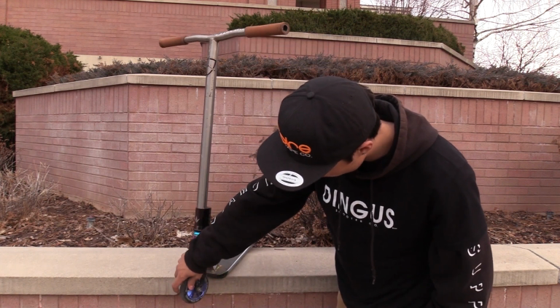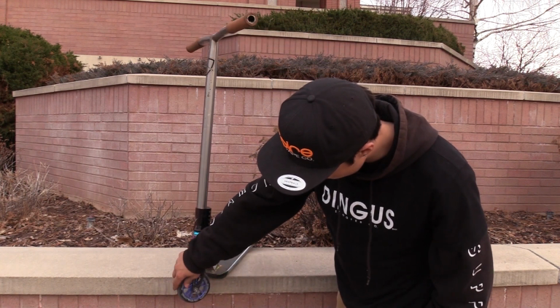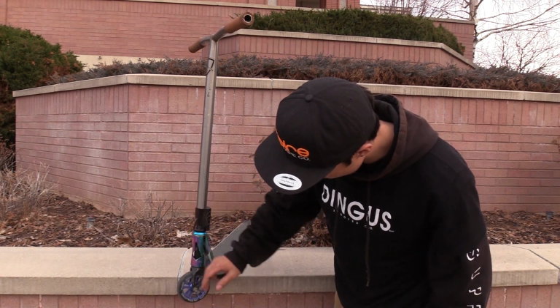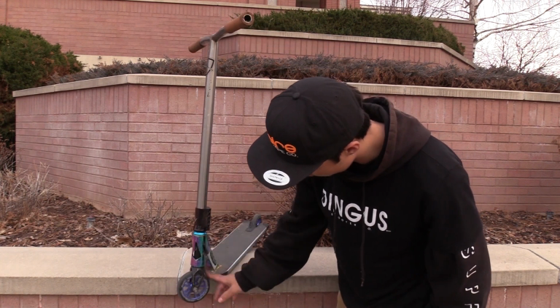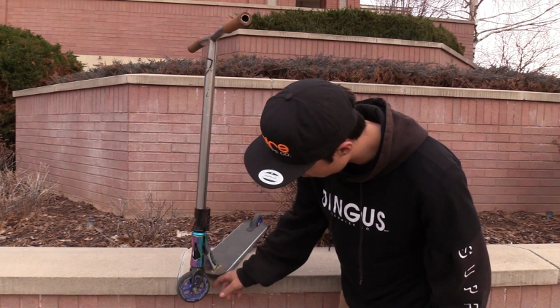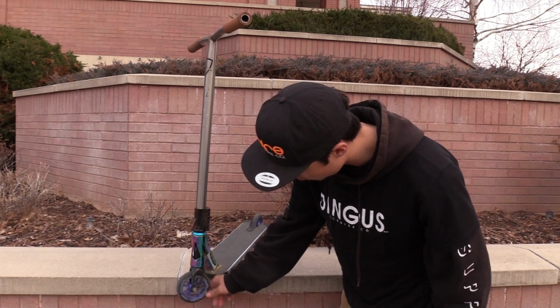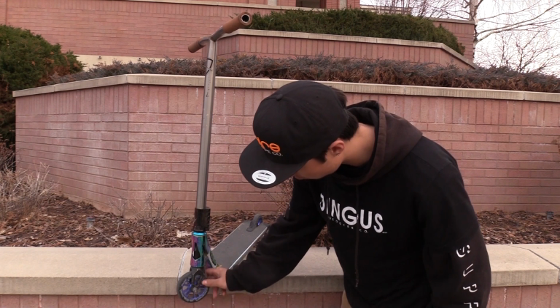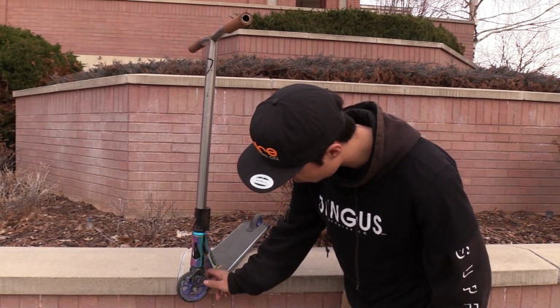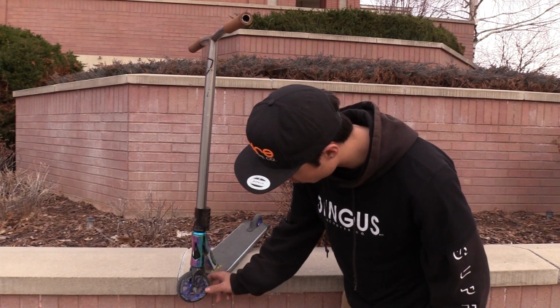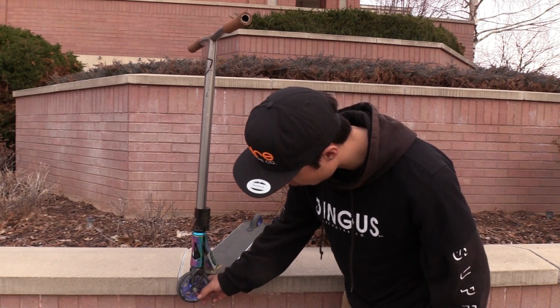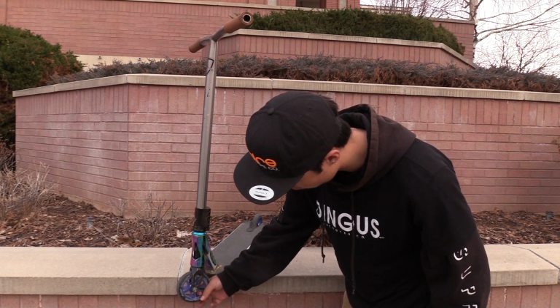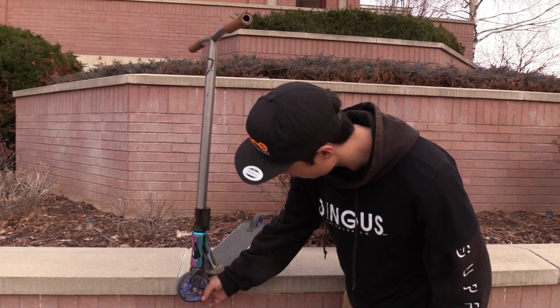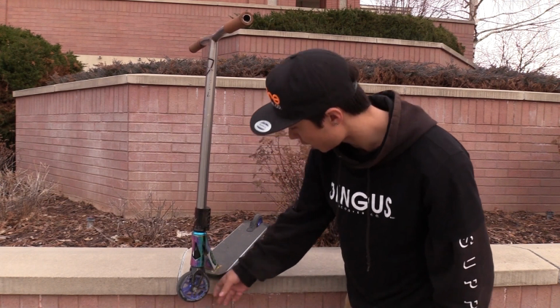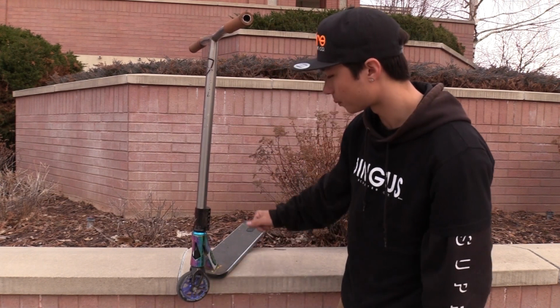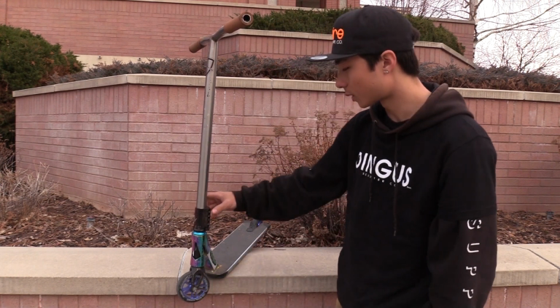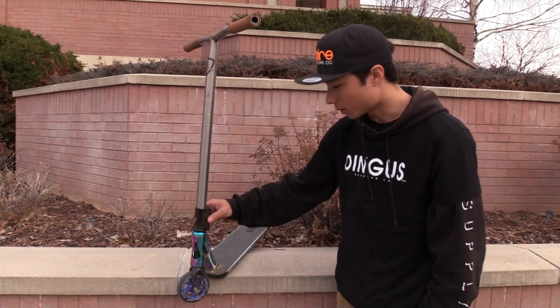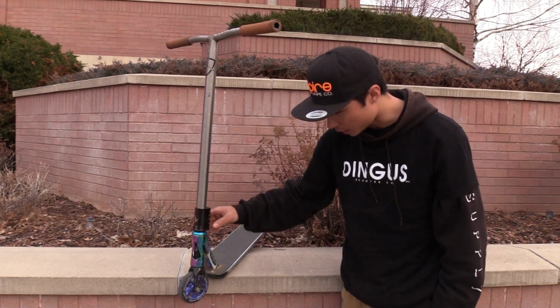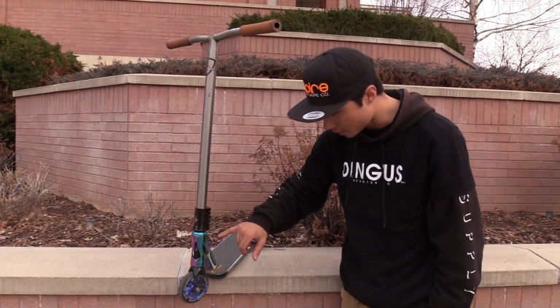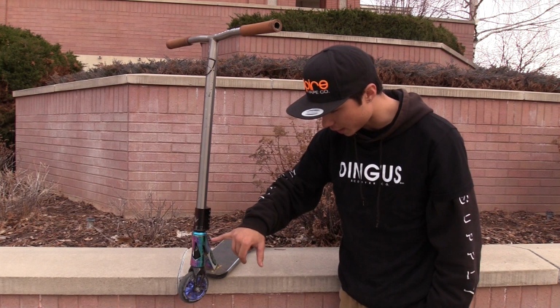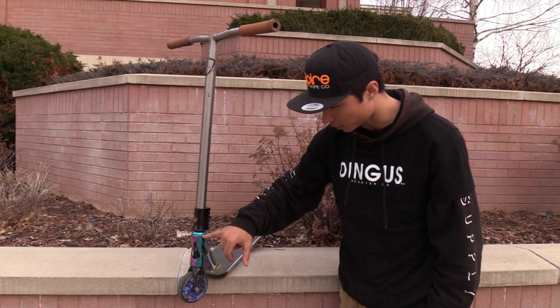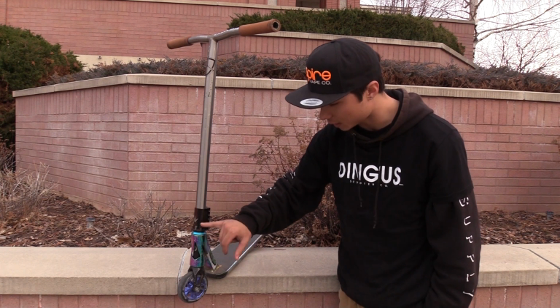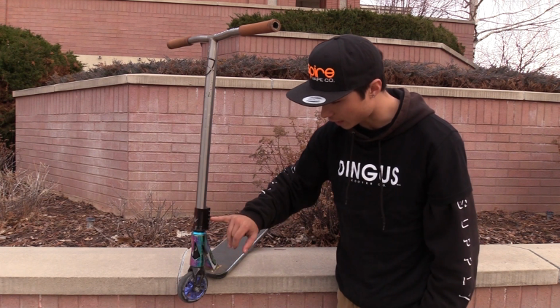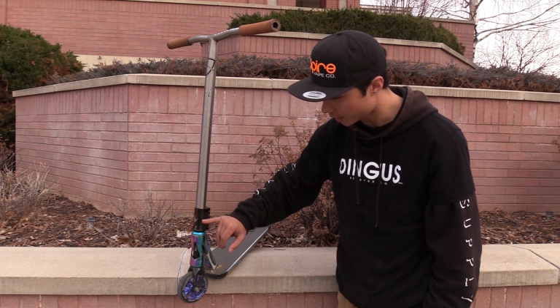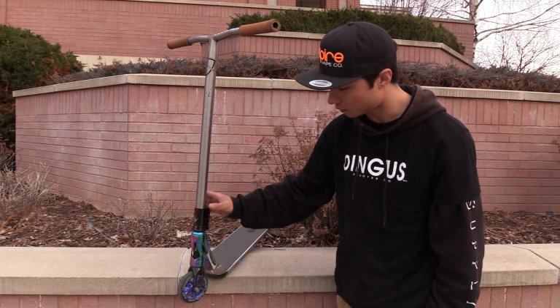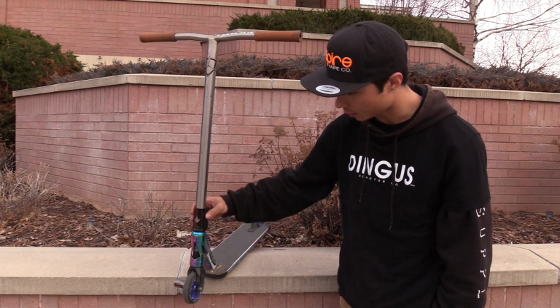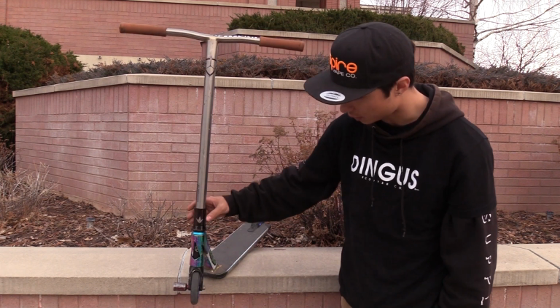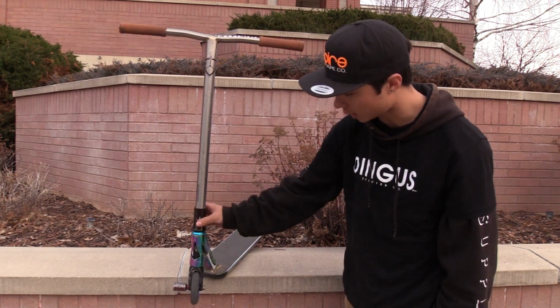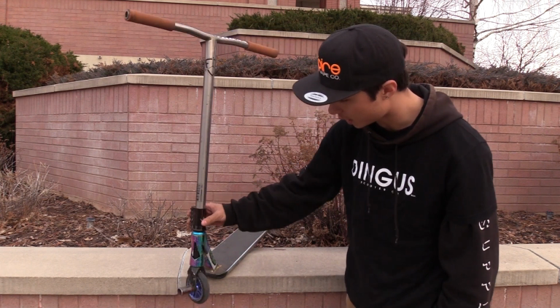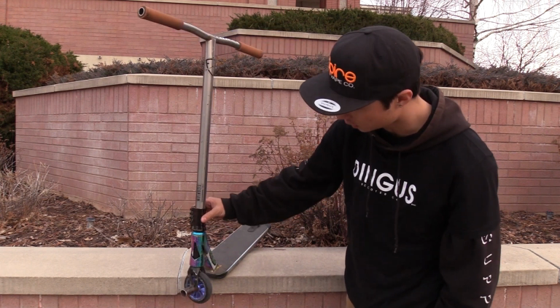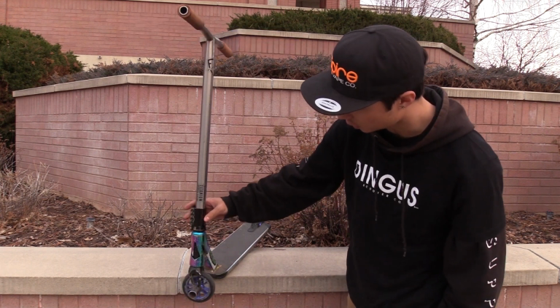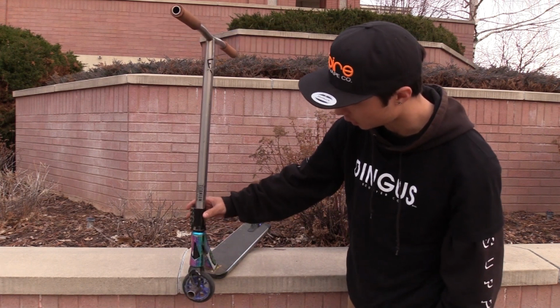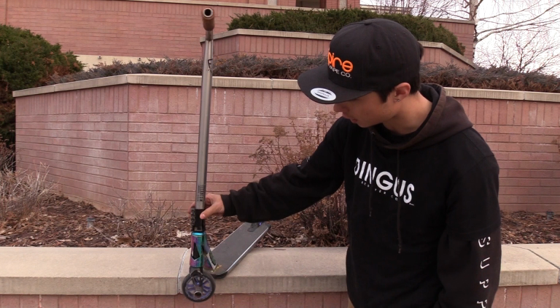Got these AO SIG wheels here, those are pretty sweet. They are not full core — they are the spiked. We're running an Envy headset here on the SCS Envy clamp, which has that iodized oil slick kind of color.